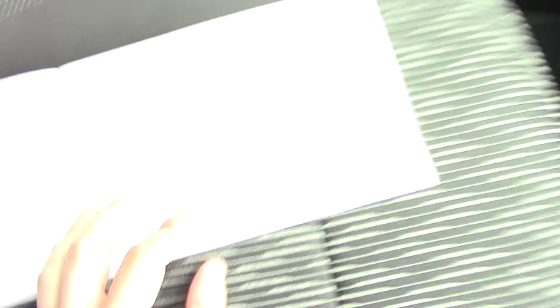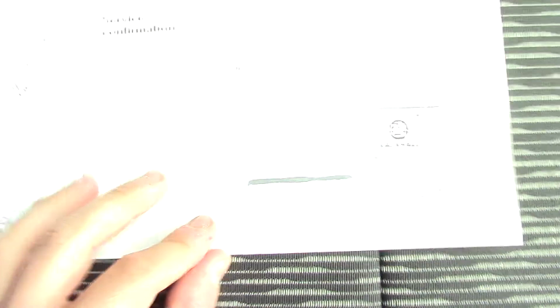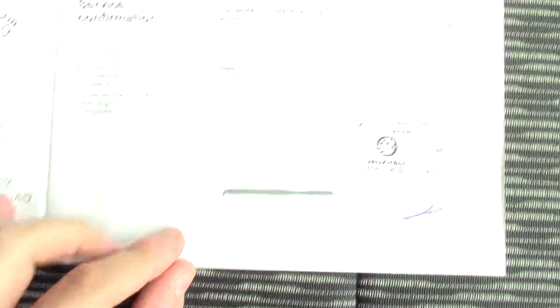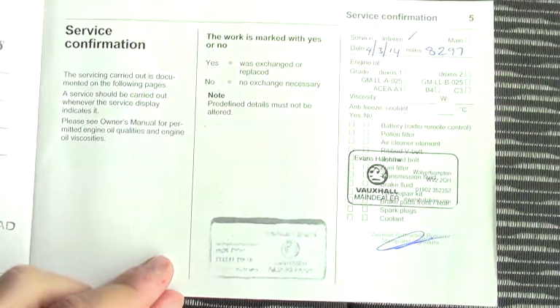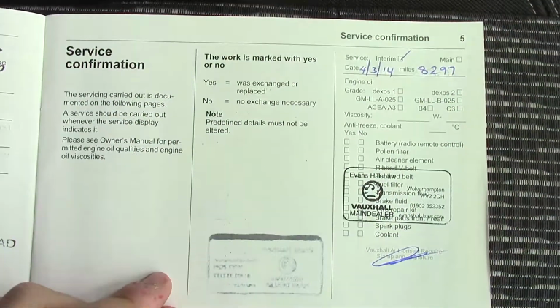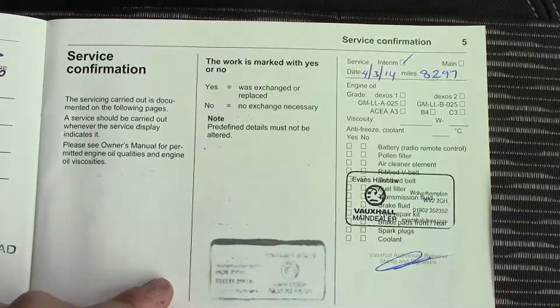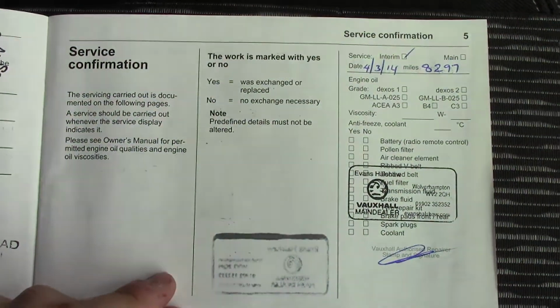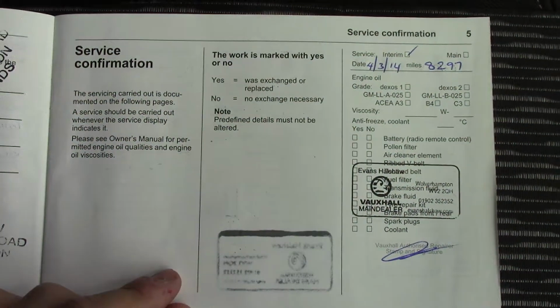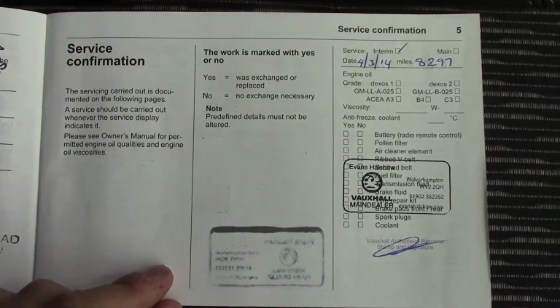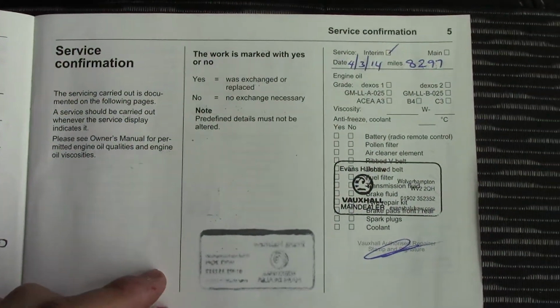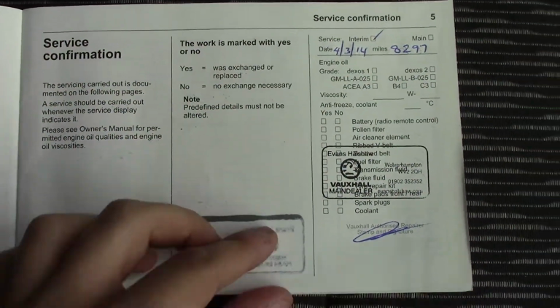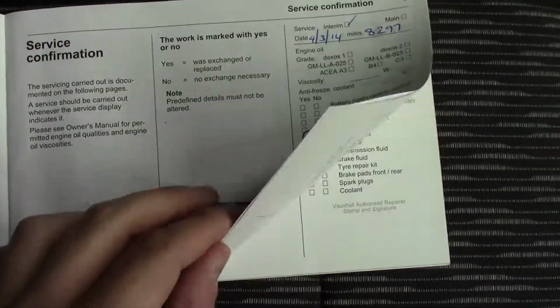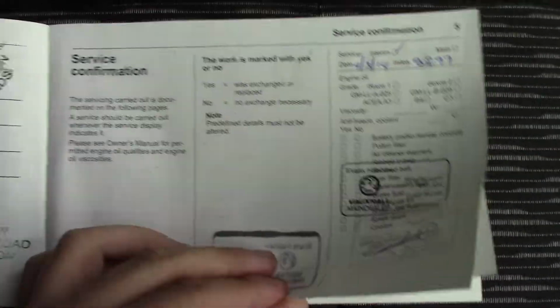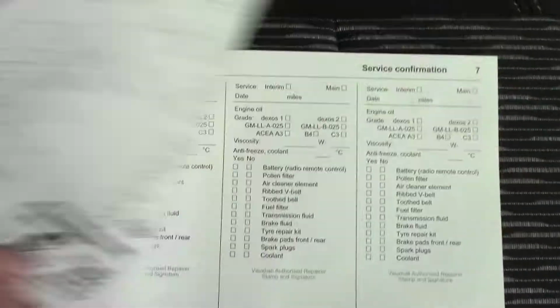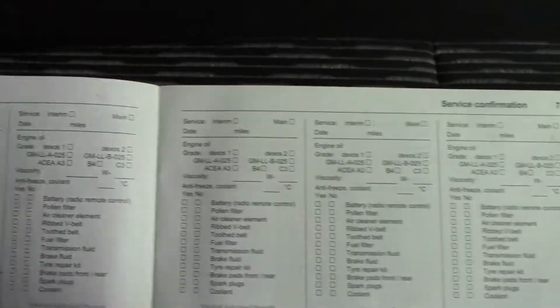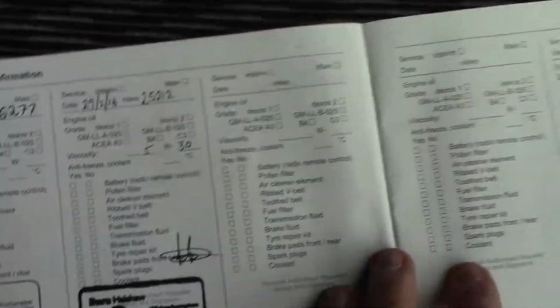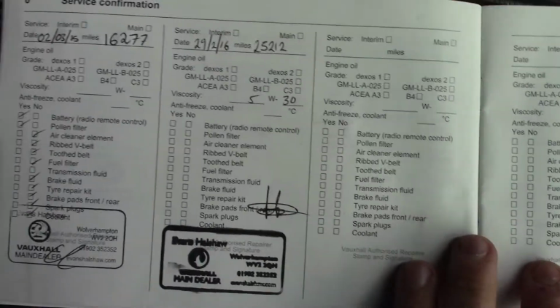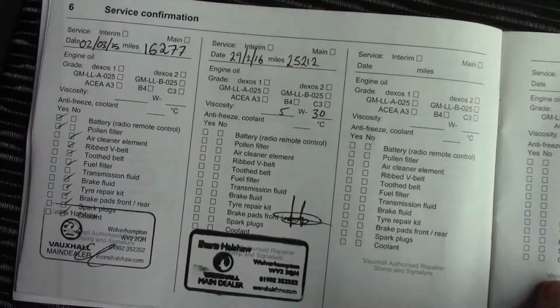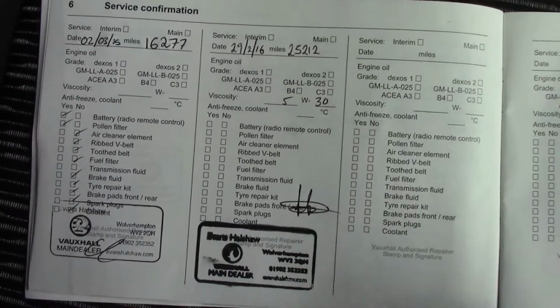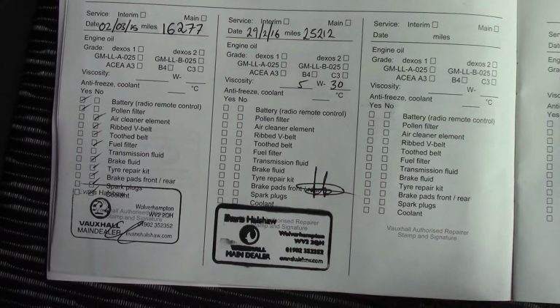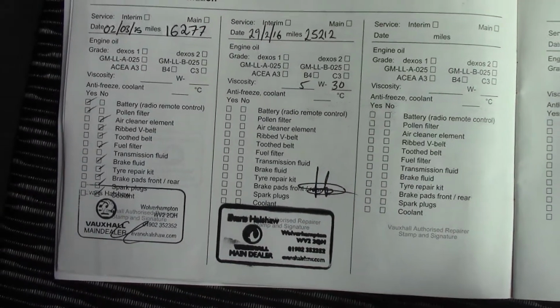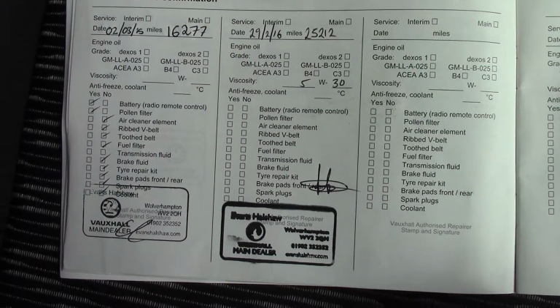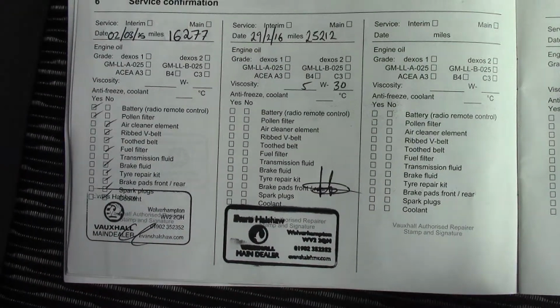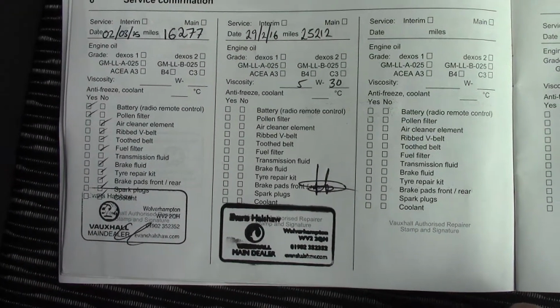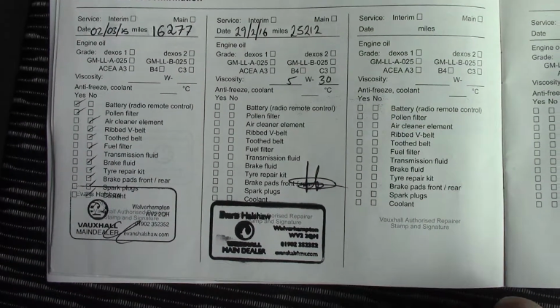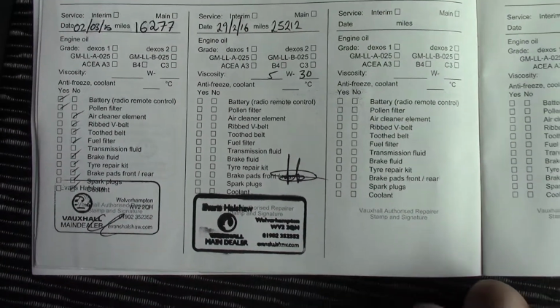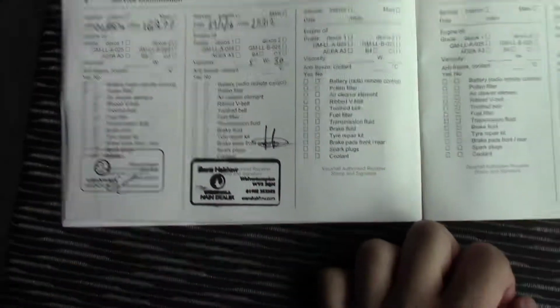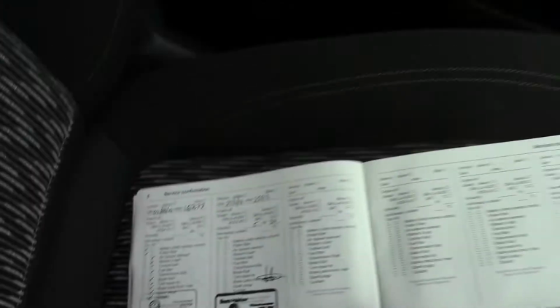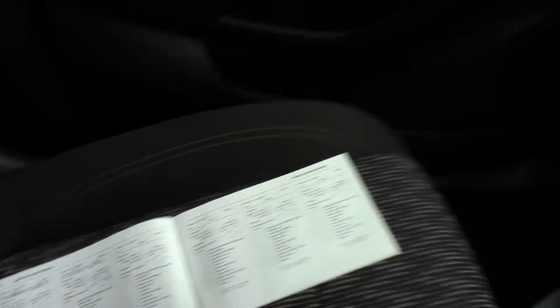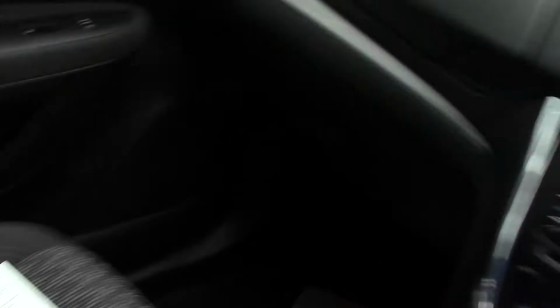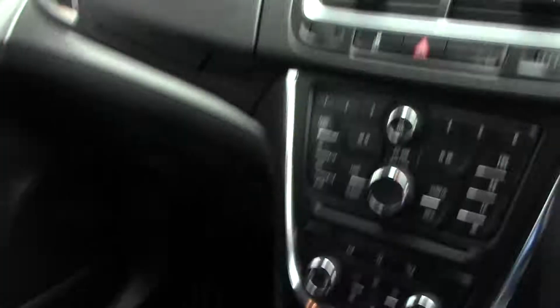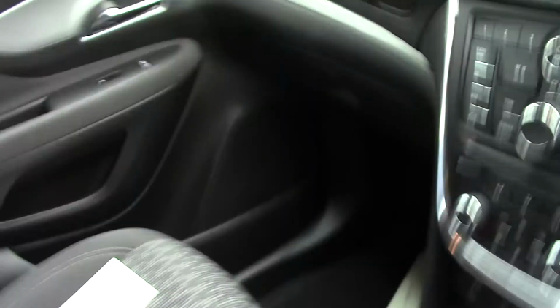Over here we've got the service history for the vehicle. And like all of our vehicles, this one comes fully prepared.